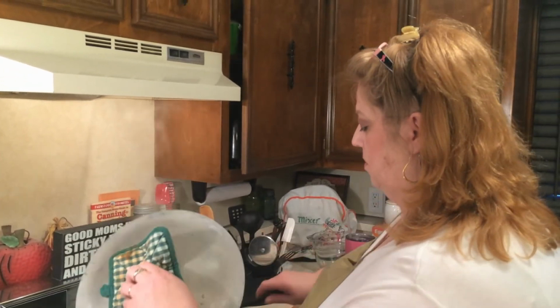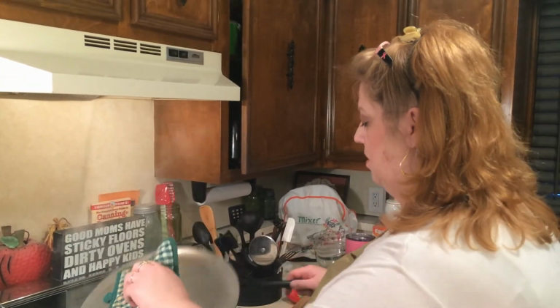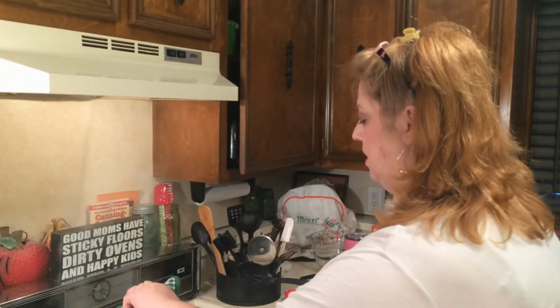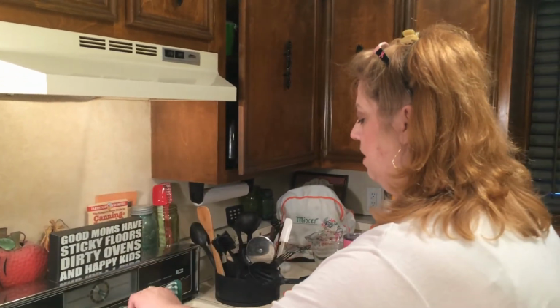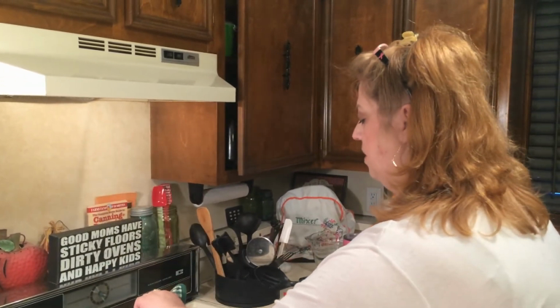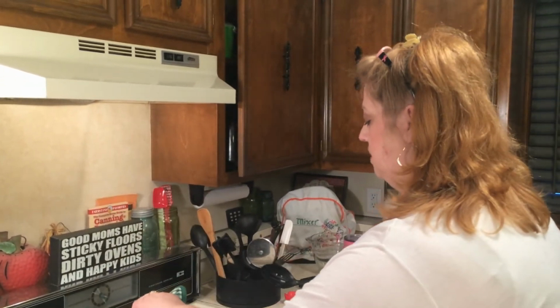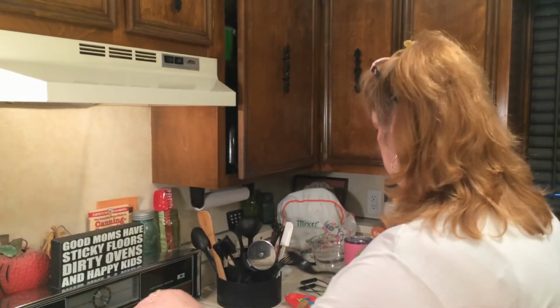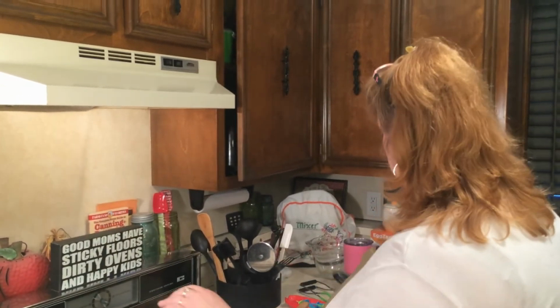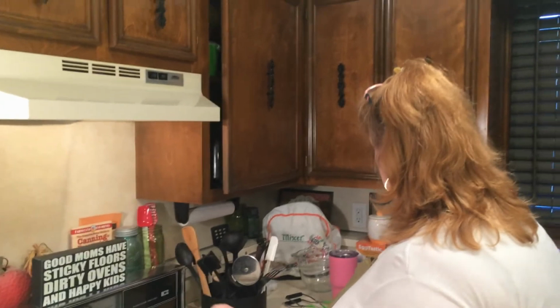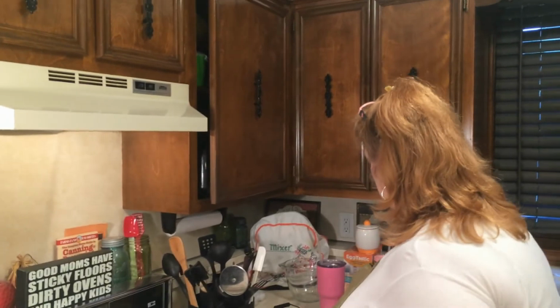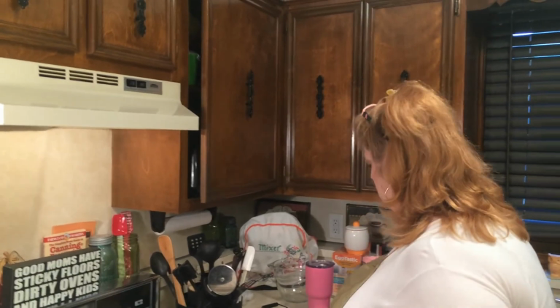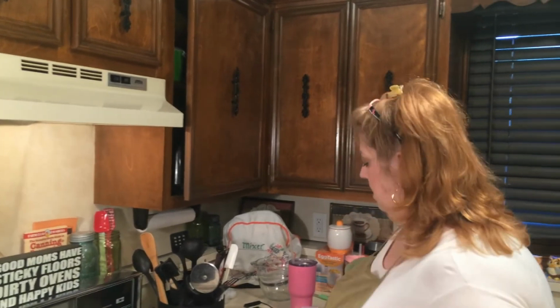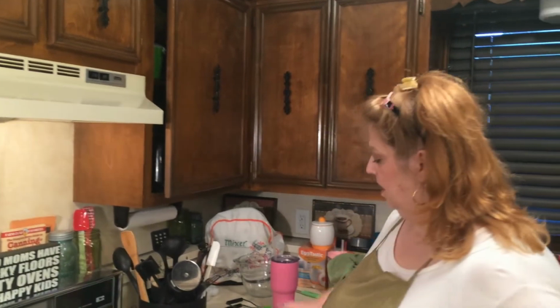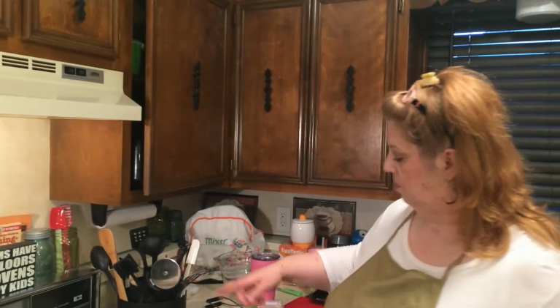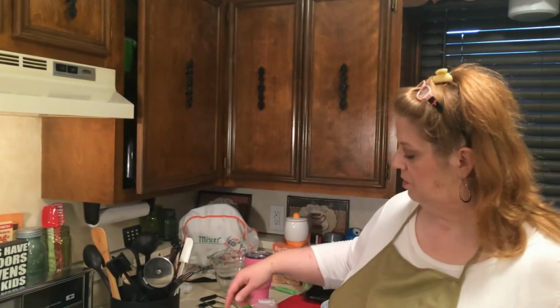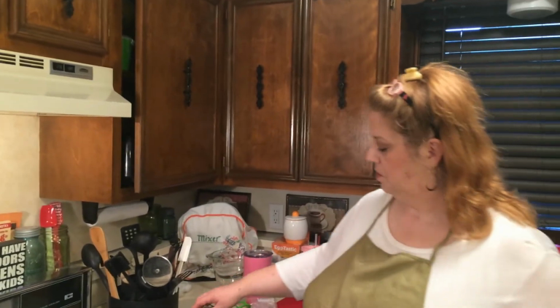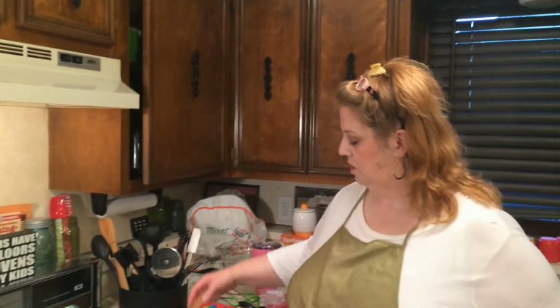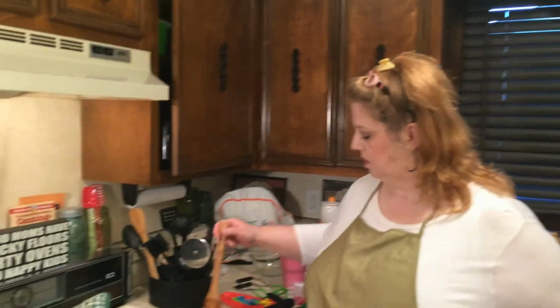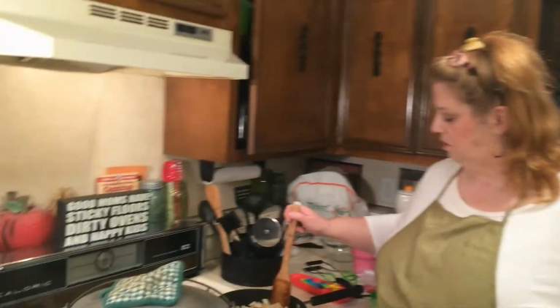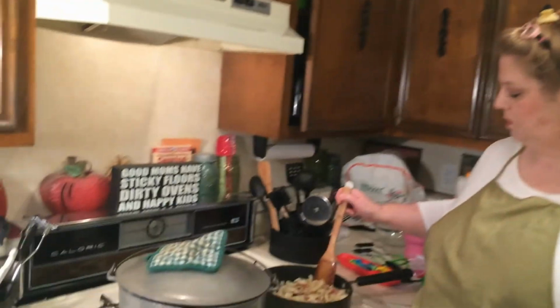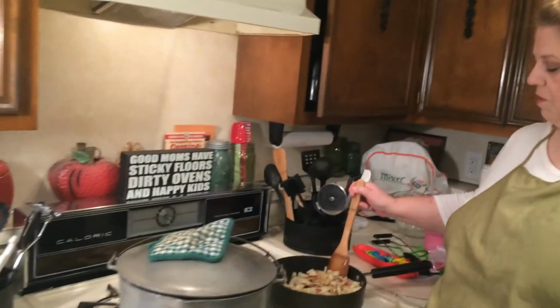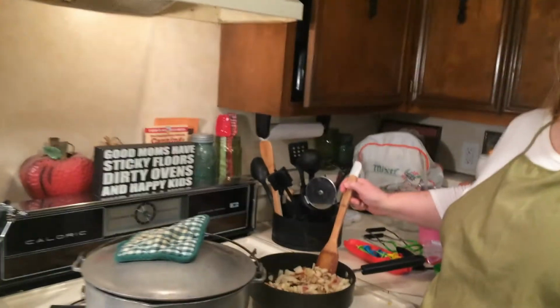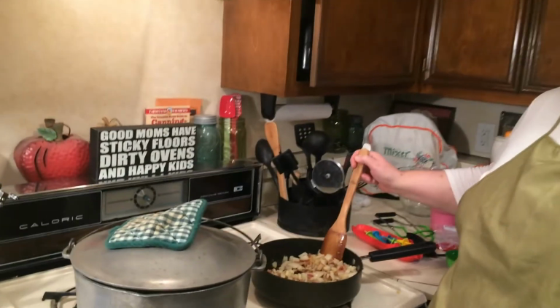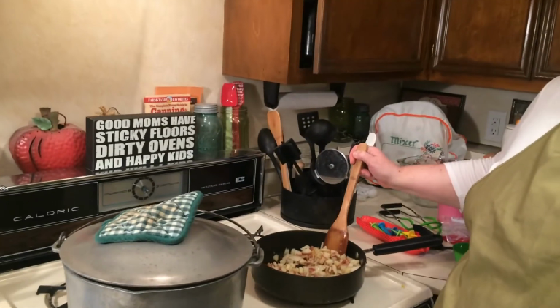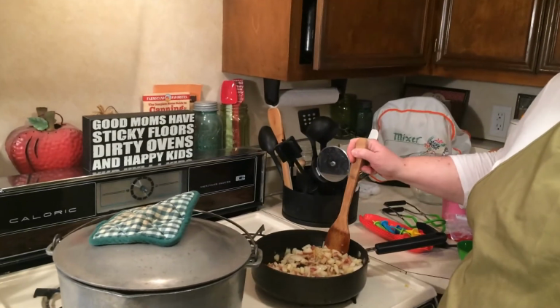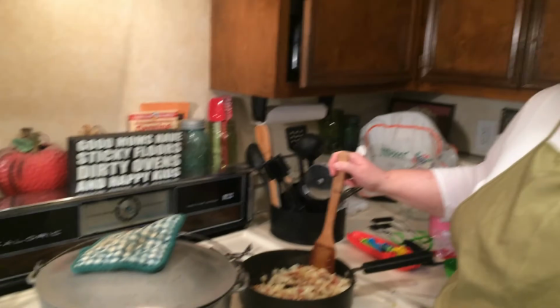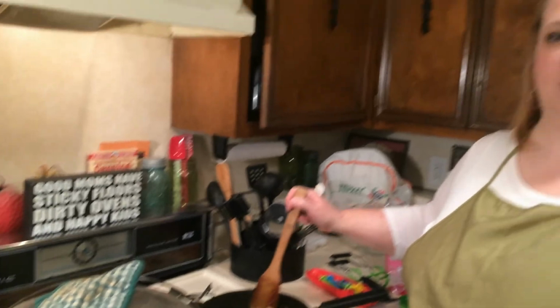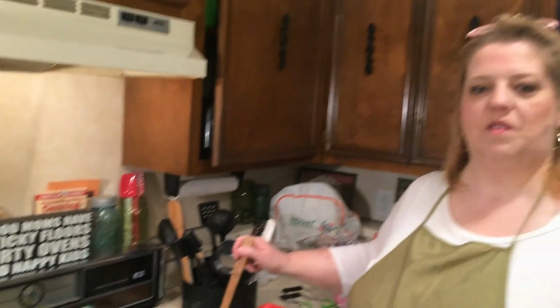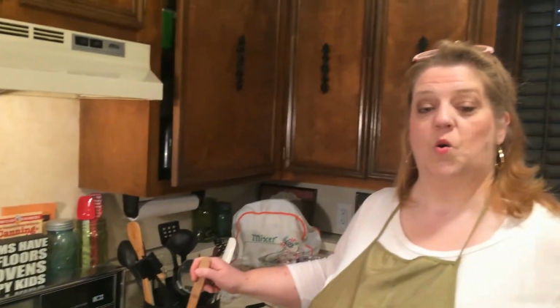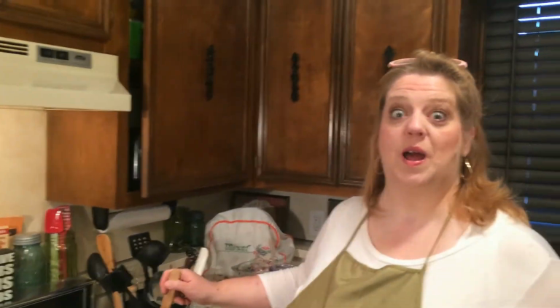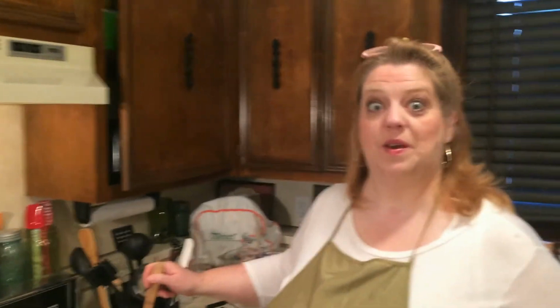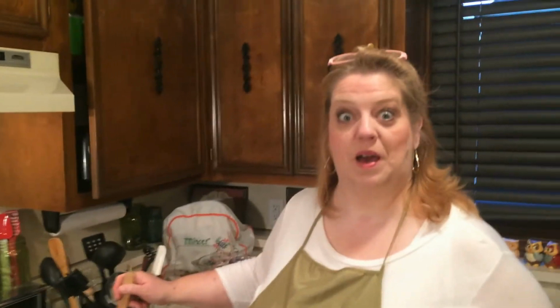So we'll cut the heat off and just let it sit, and we're gonna finish the rest of dinner. We'll come back in just a little bit and have our corn on the cob.